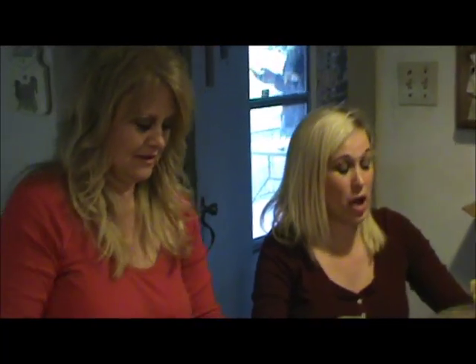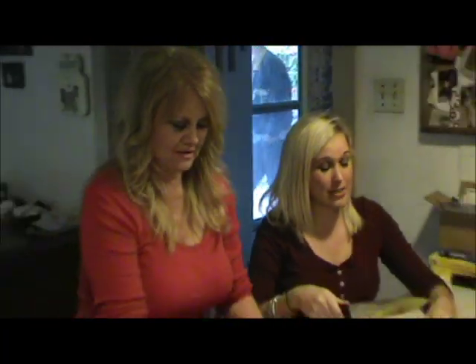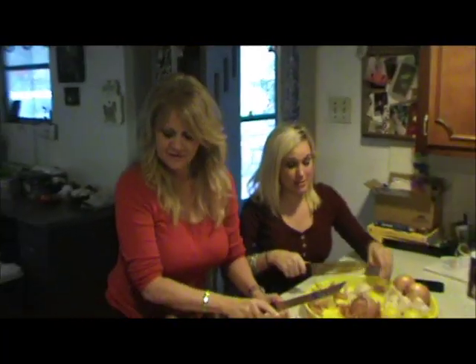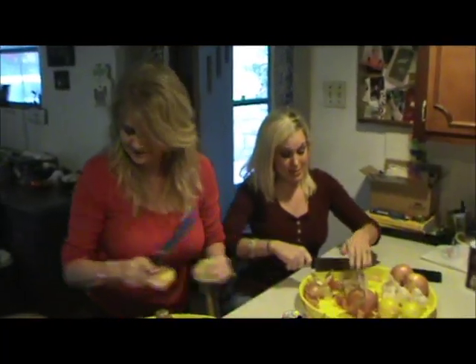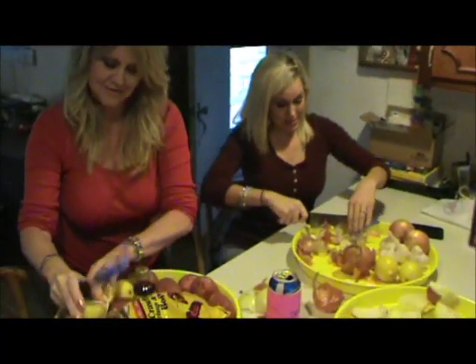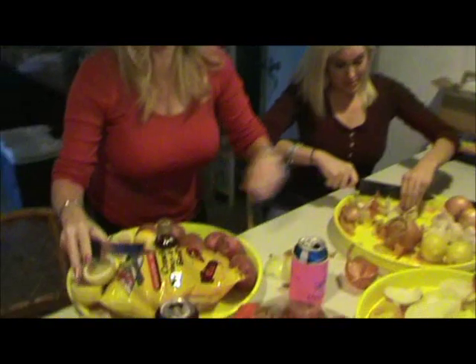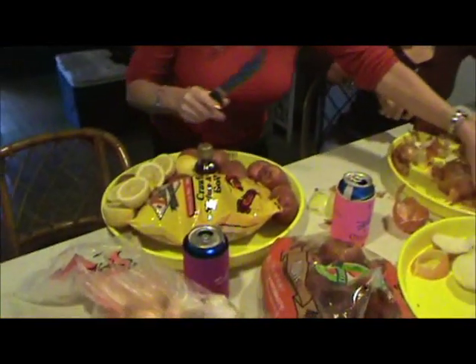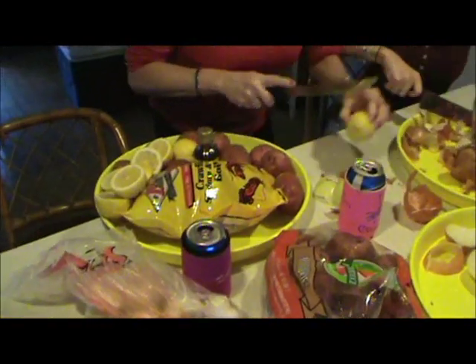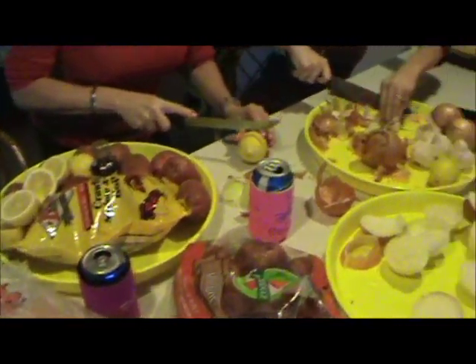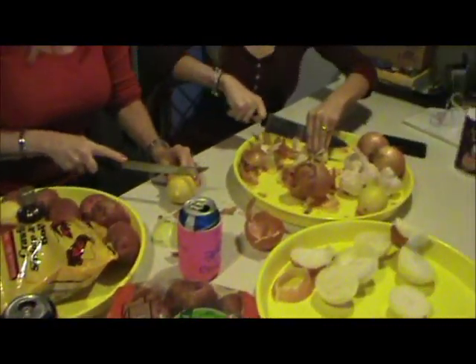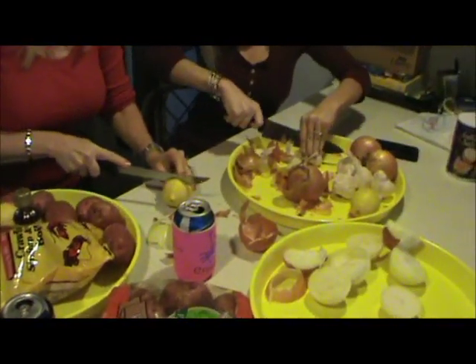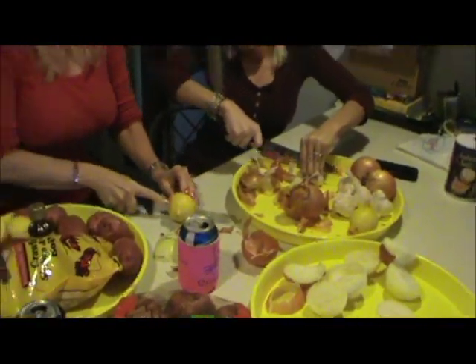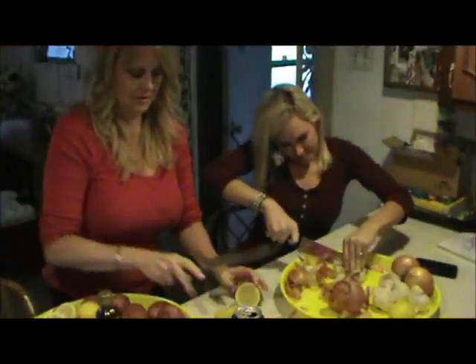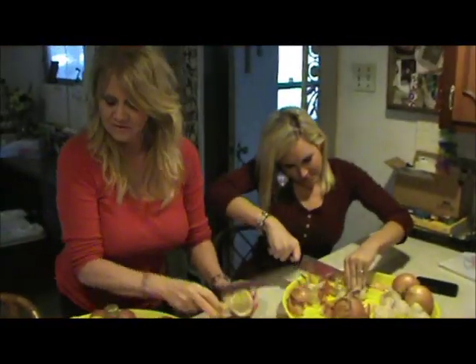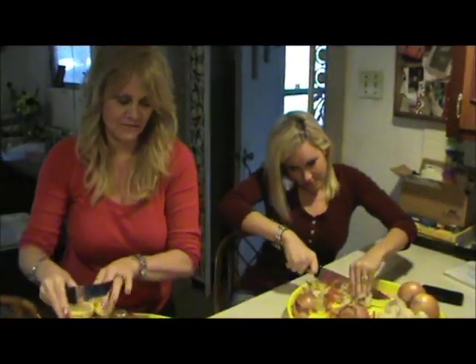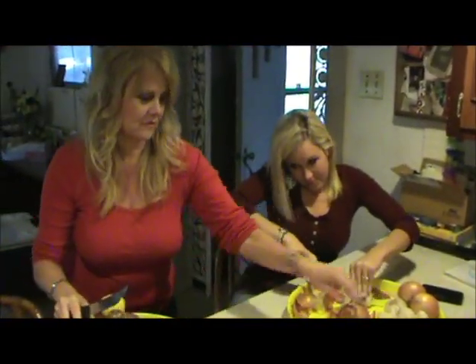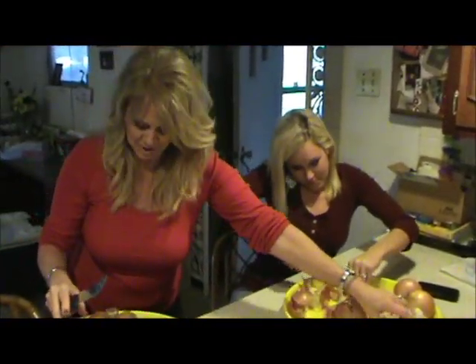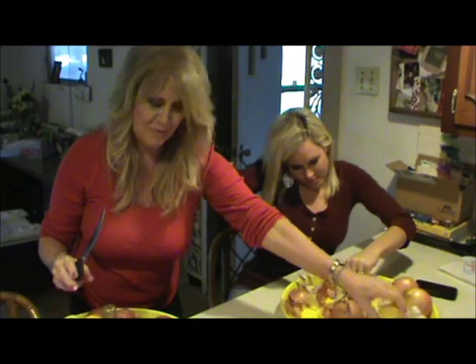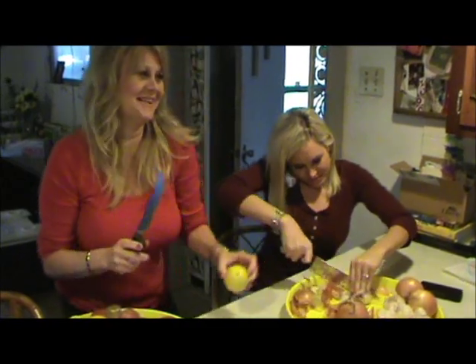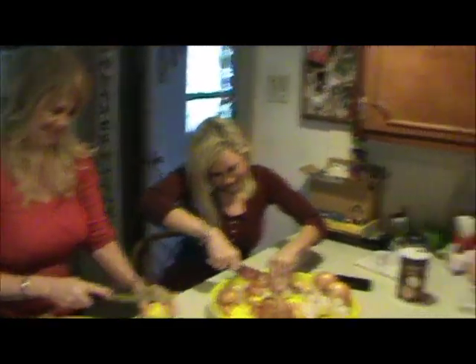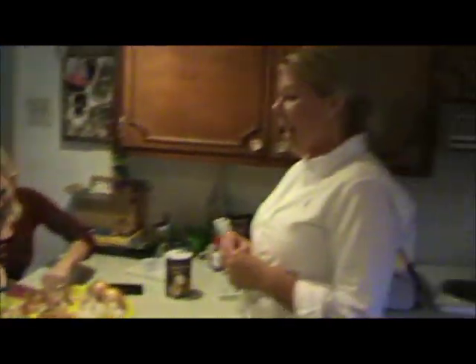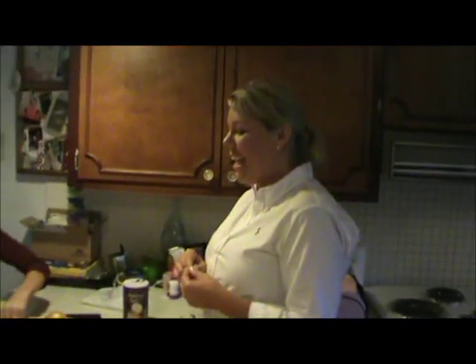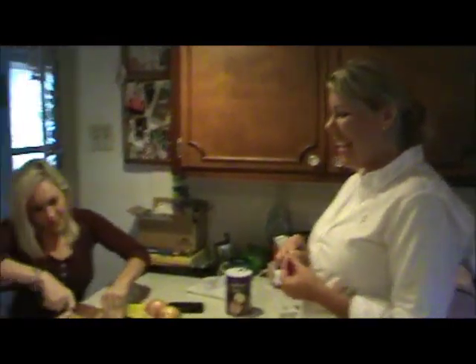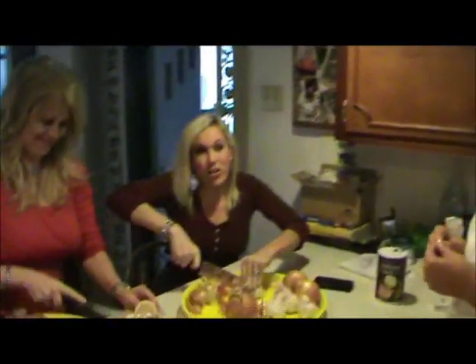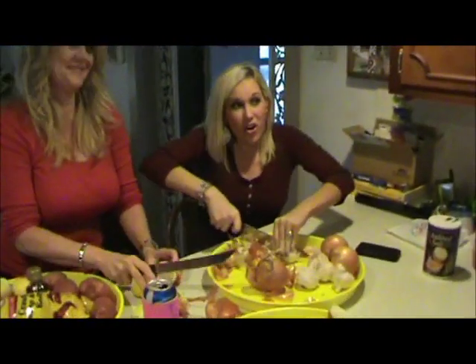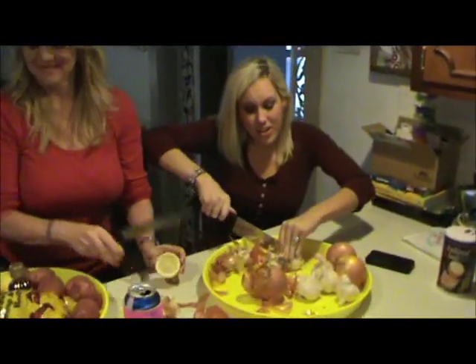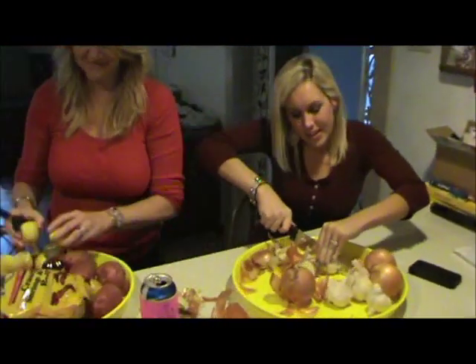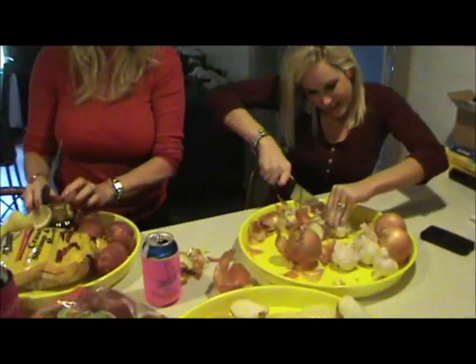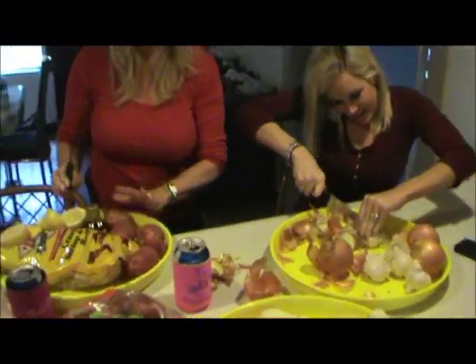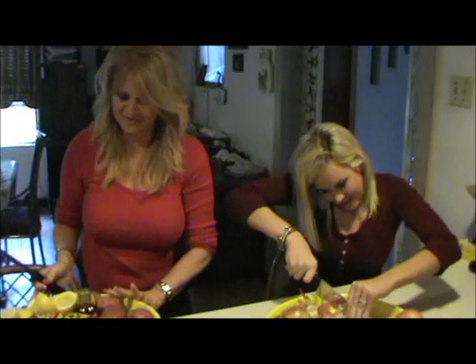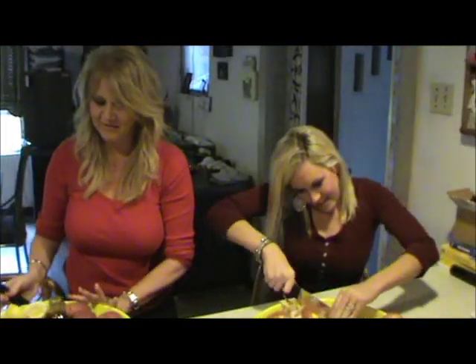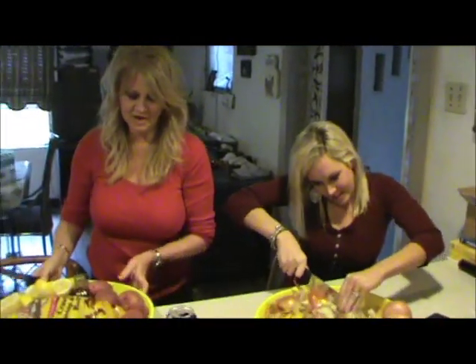Here we are prepping the vegetation. These ladies are doing such a good job — they are supervising. The garlic is hard to cut. A pan of lemon is ready.